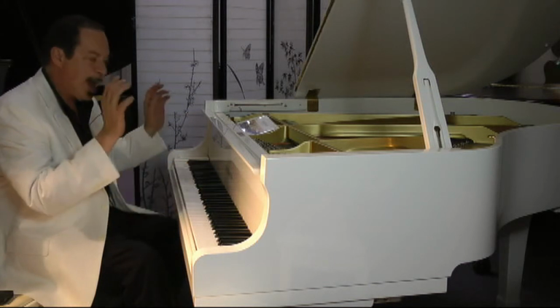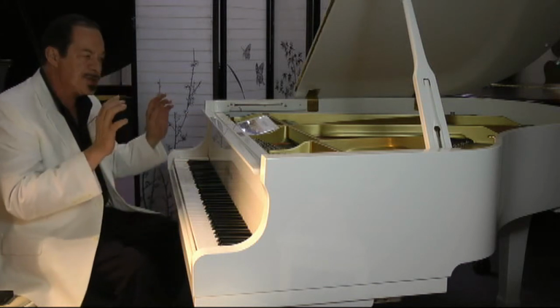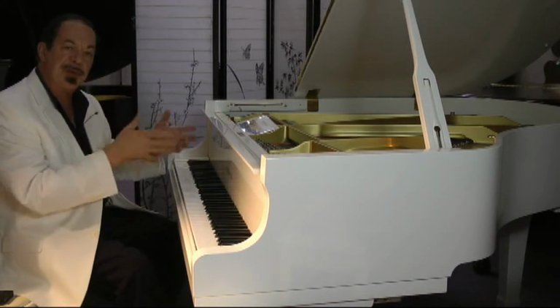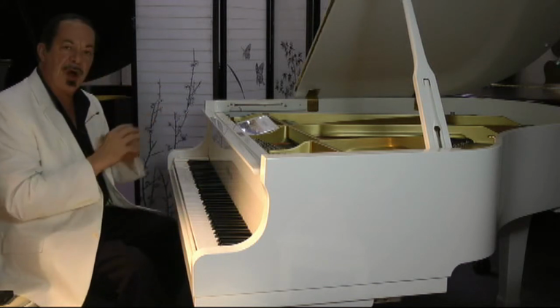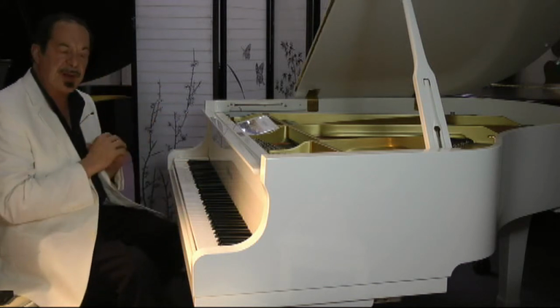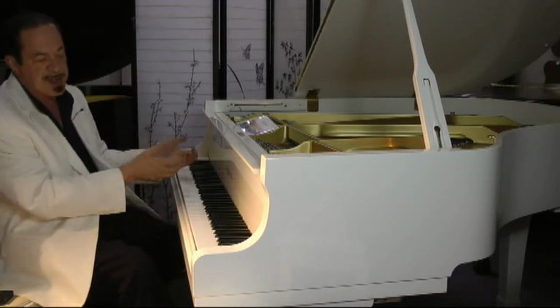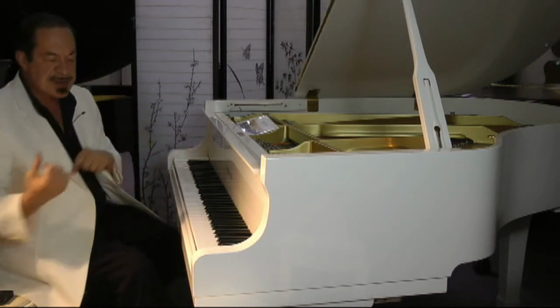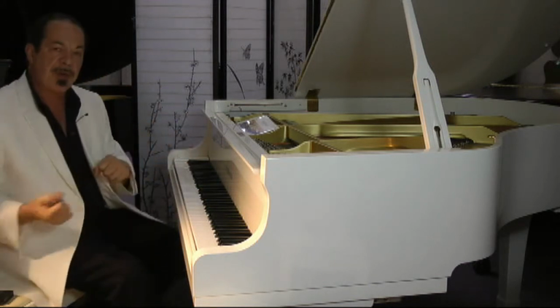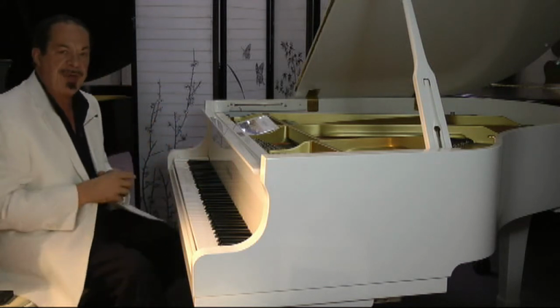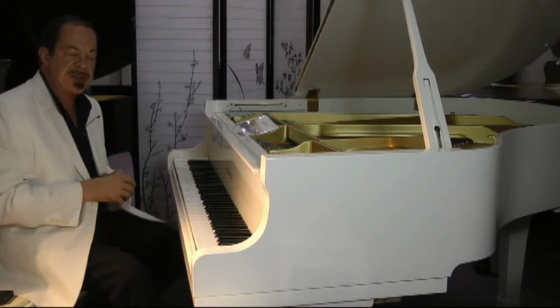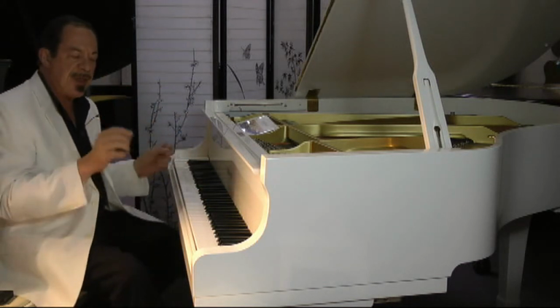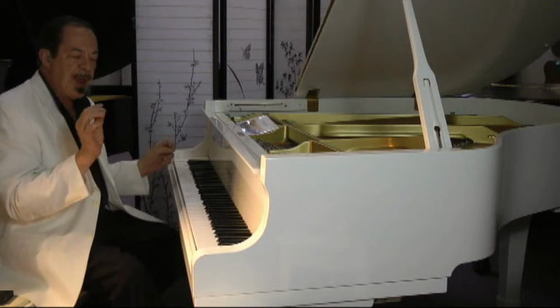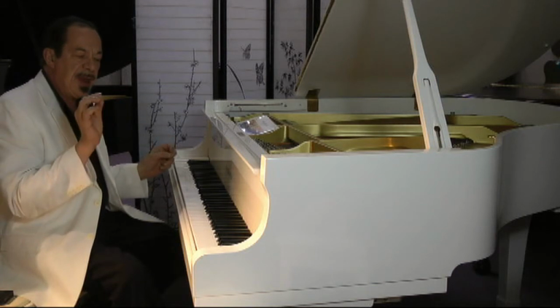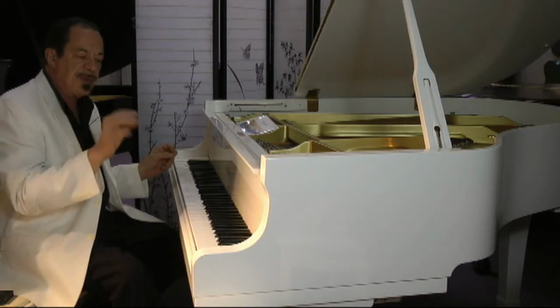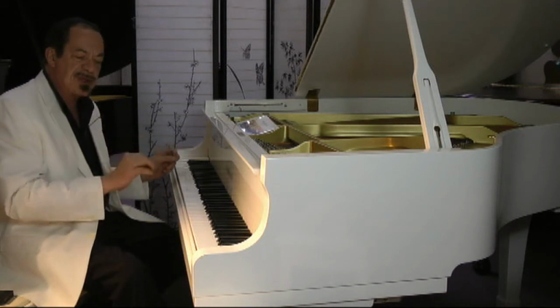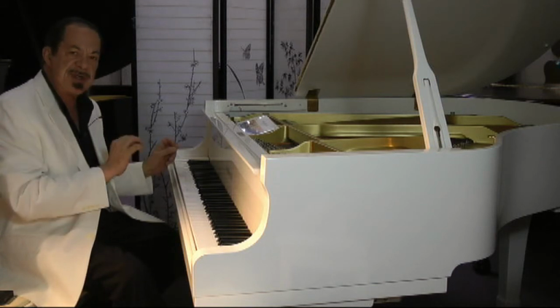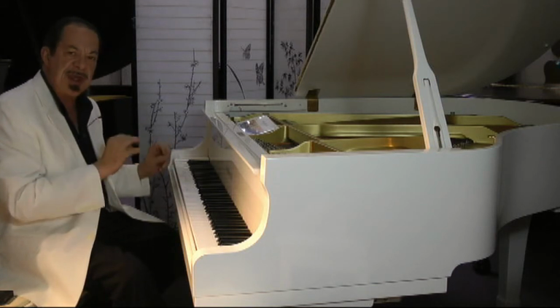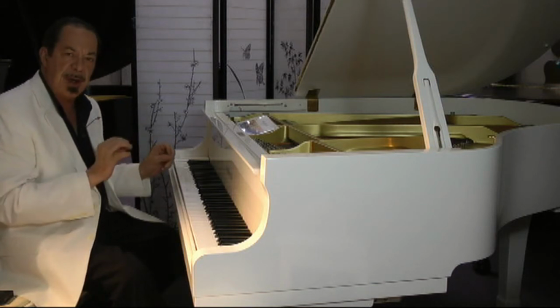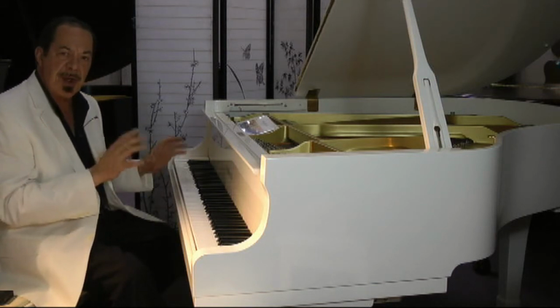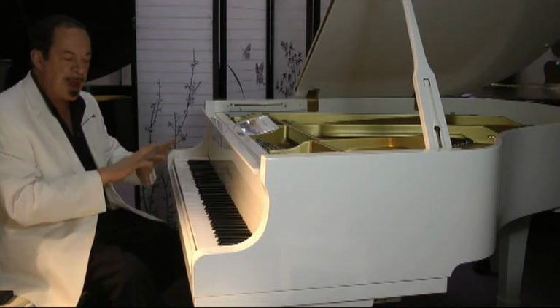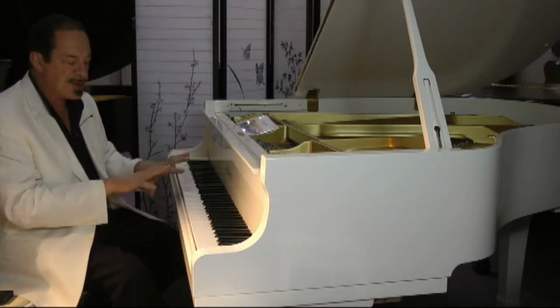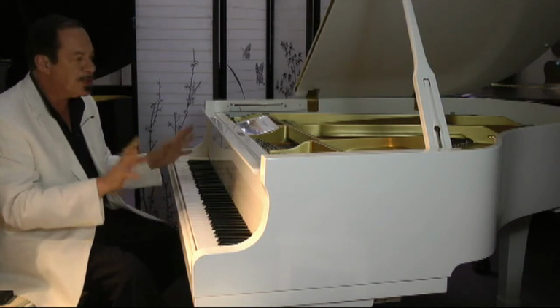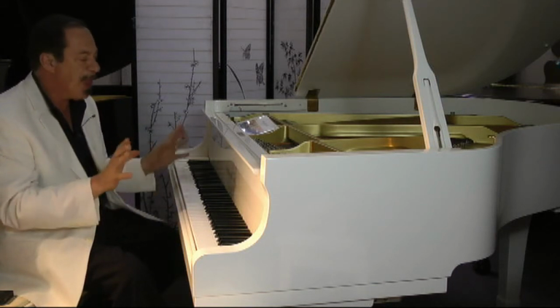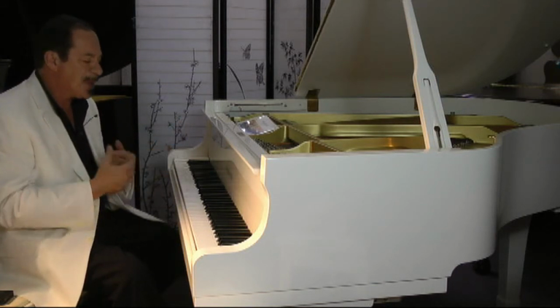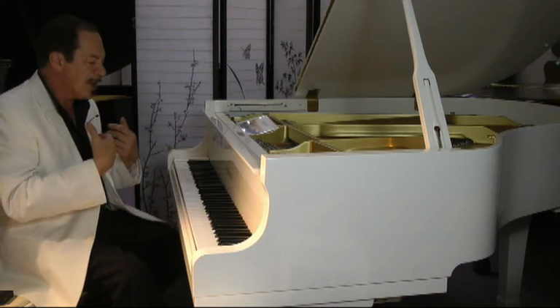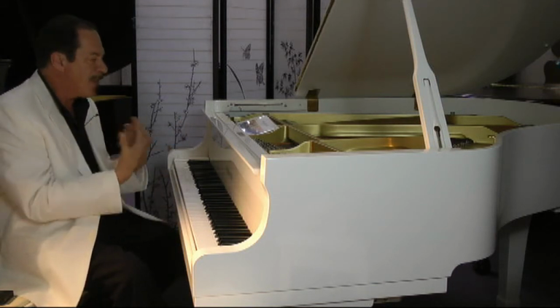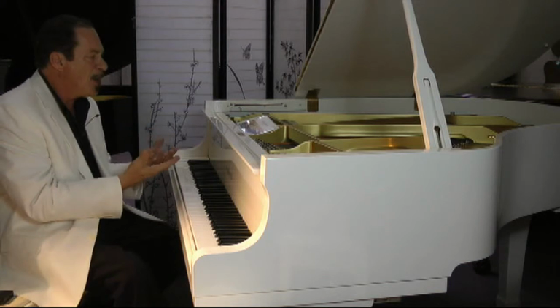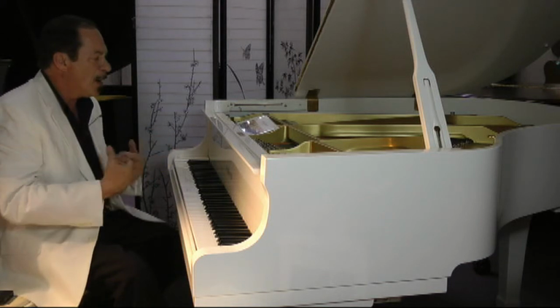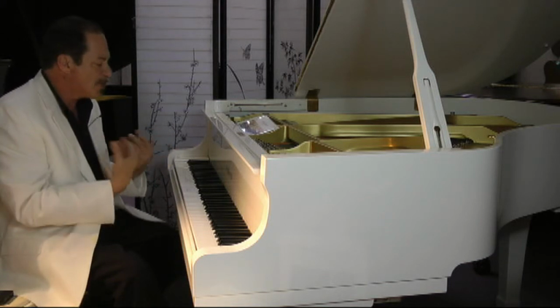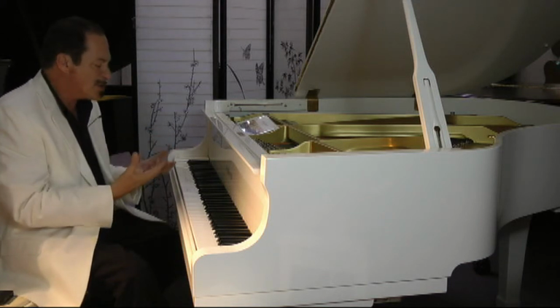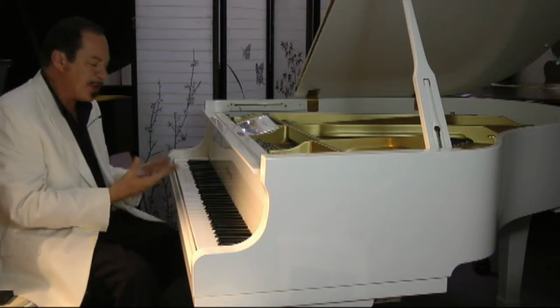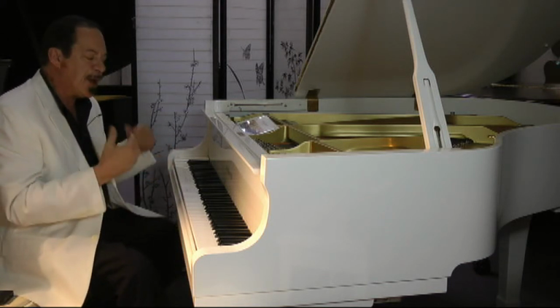As usual with all our pianos, our technicians pulled out the action and they made multiple adjustments to each of the 88 notes so the piano plays smoothly. It has a fine response. It's very quick.